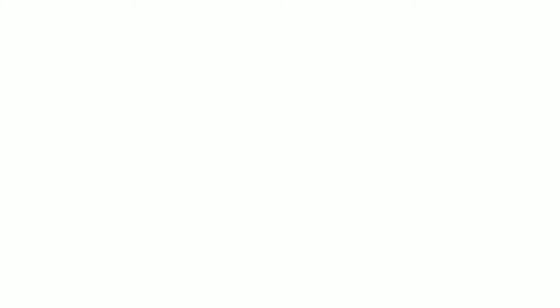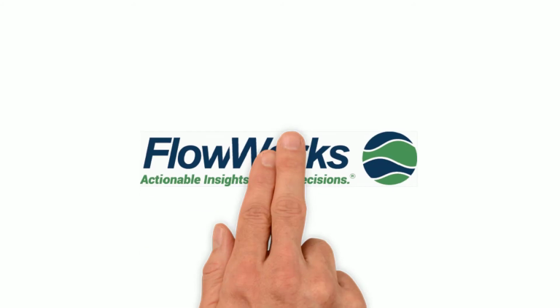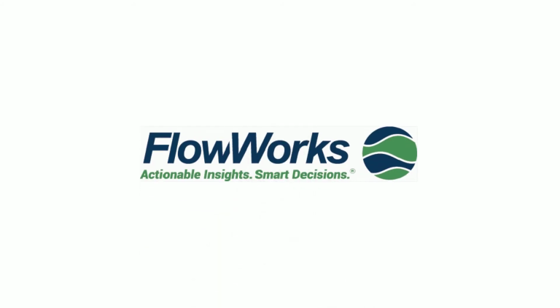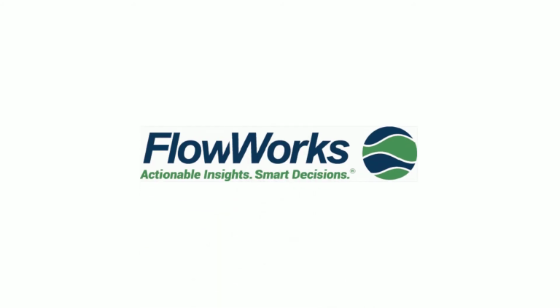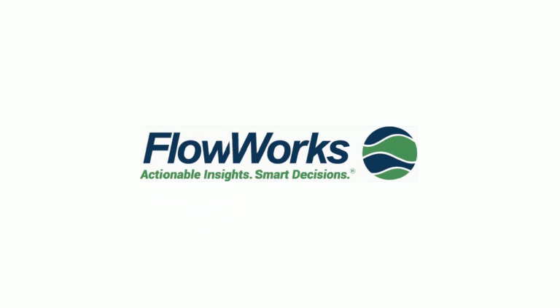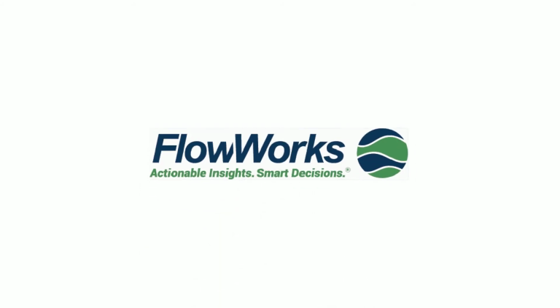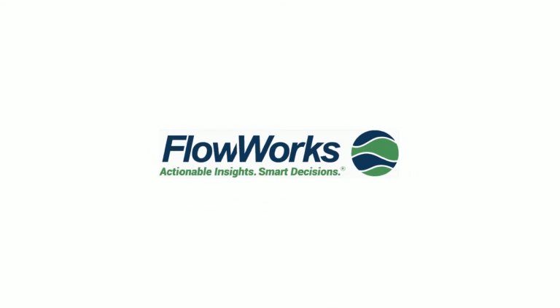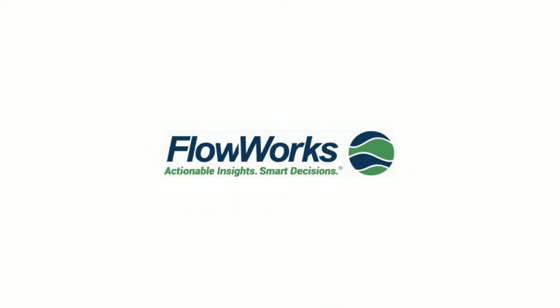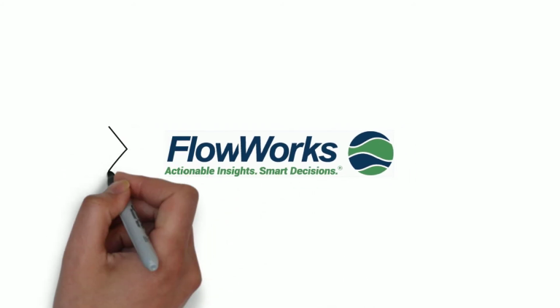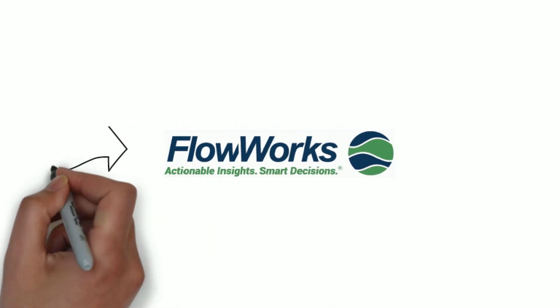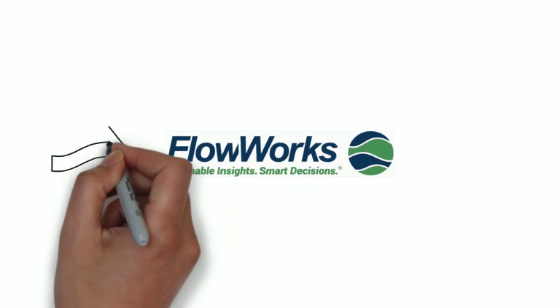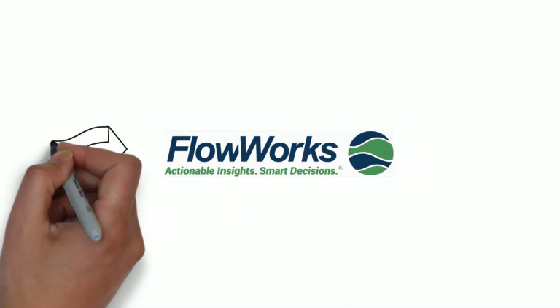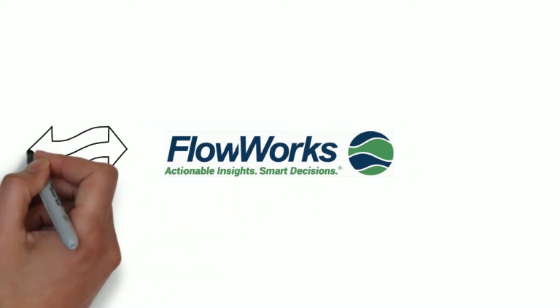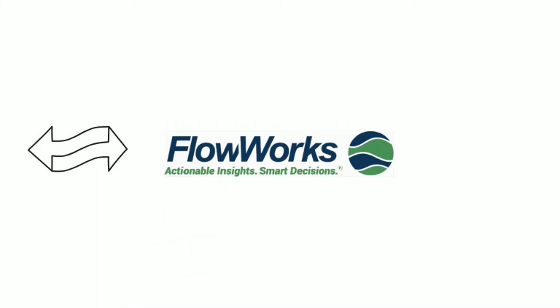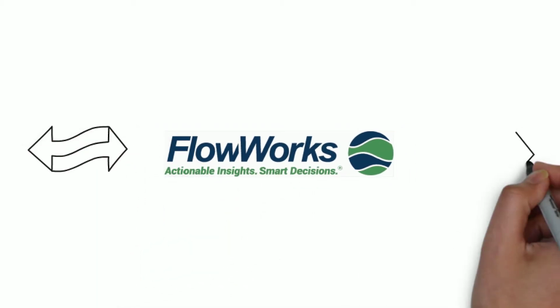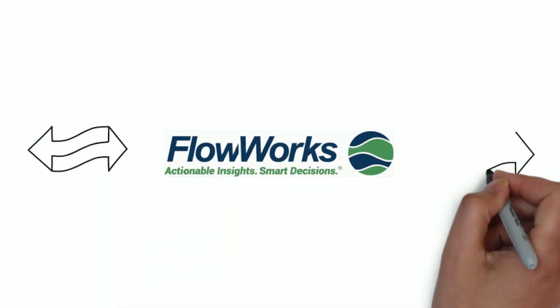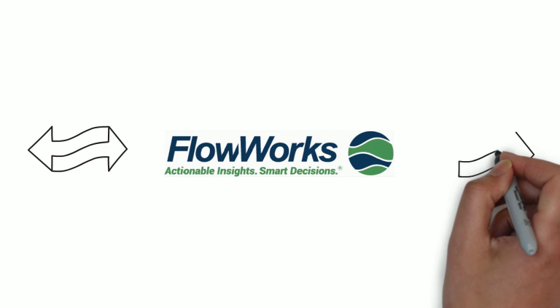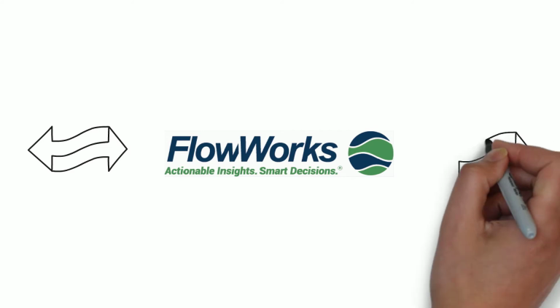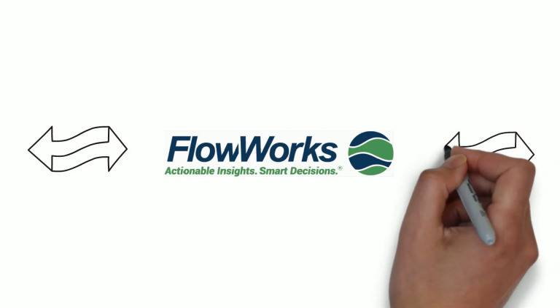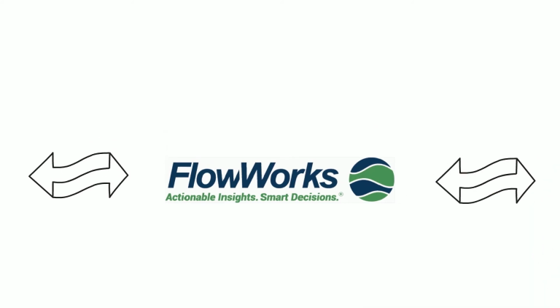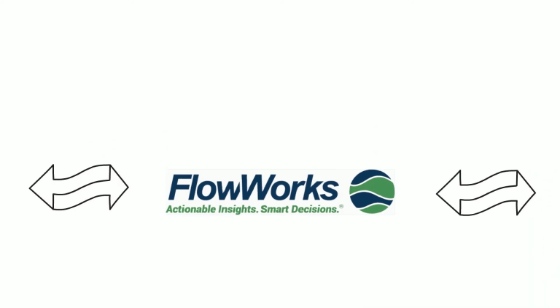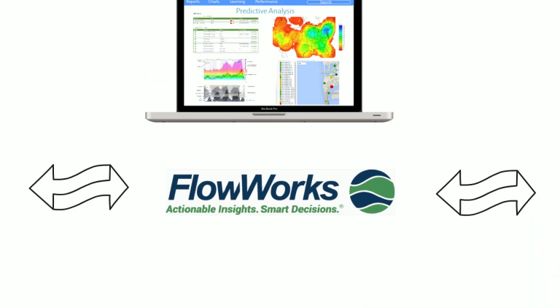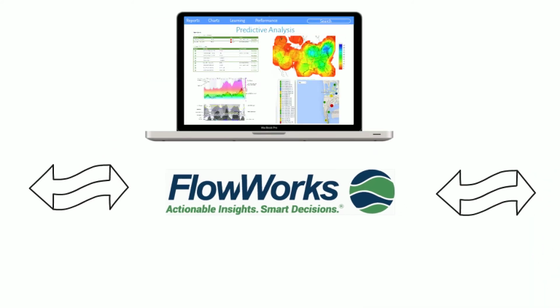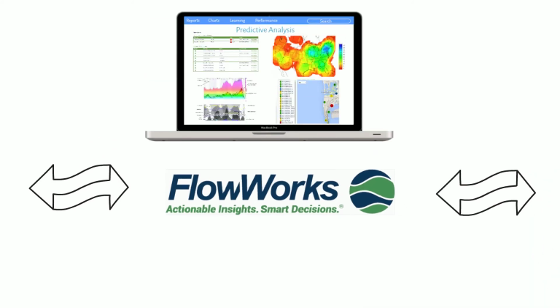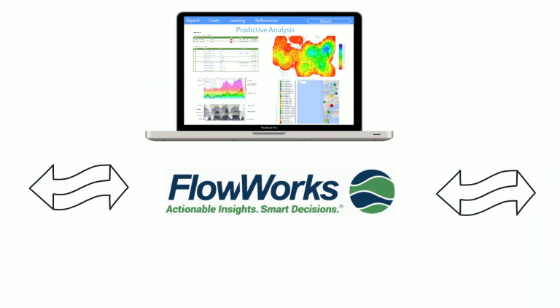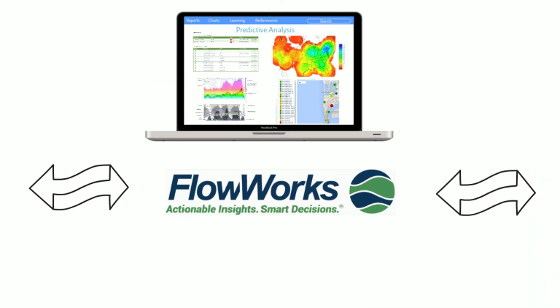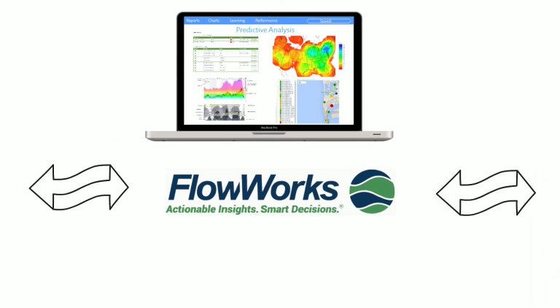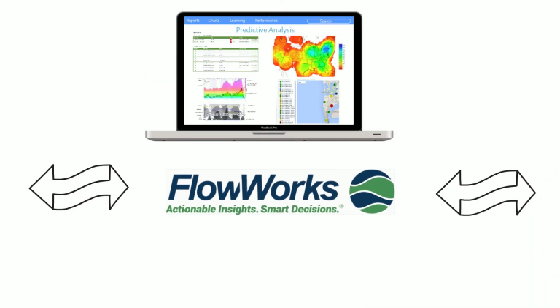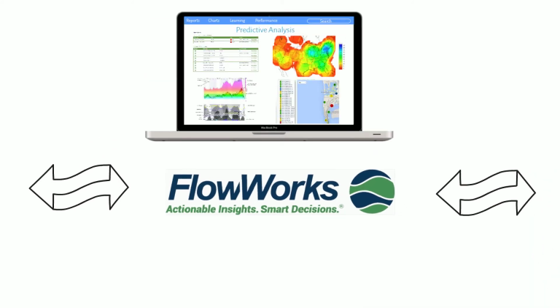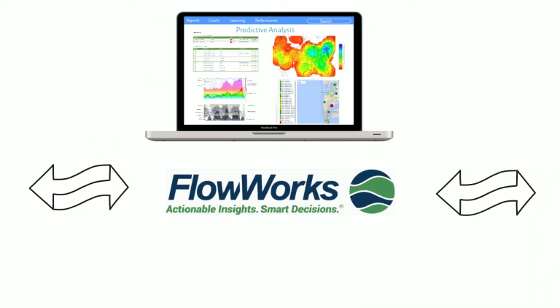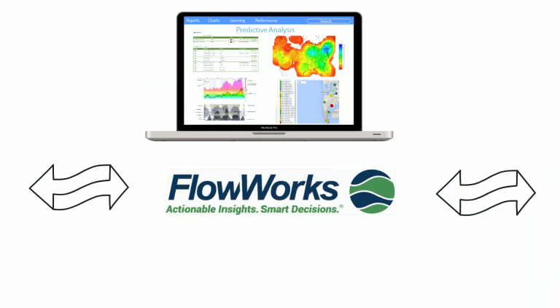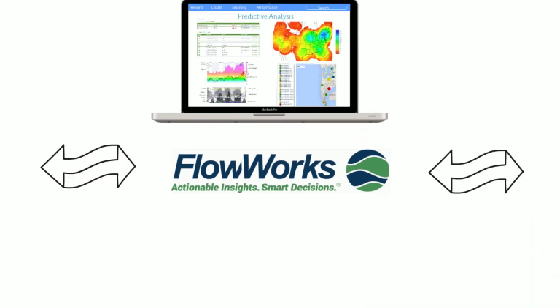Welcome to Flowworks, the first water management application that gathers, monitors, and analyzes your environmental data, all in one easy-to-use, web-based application.